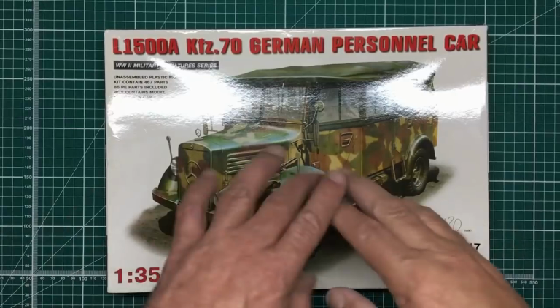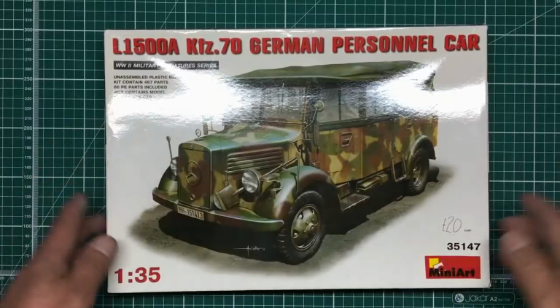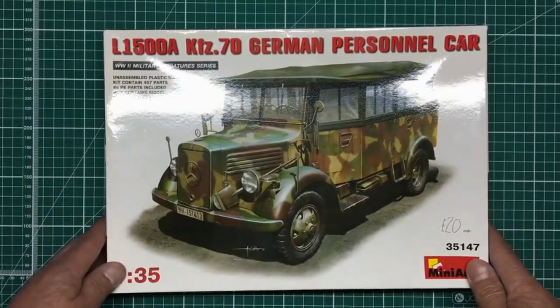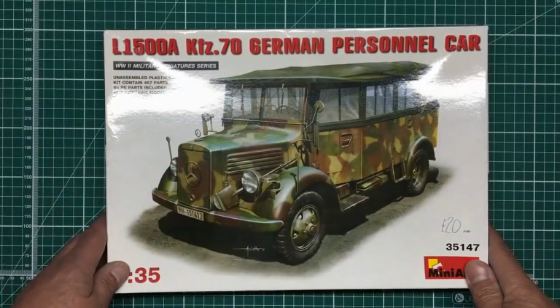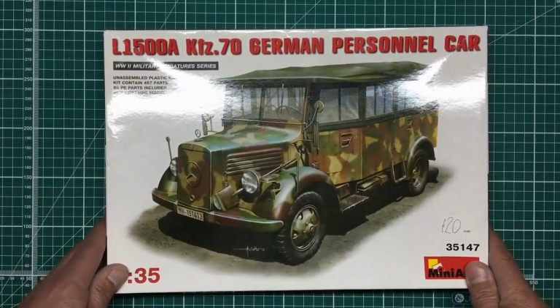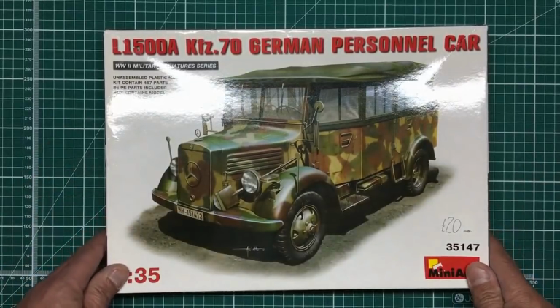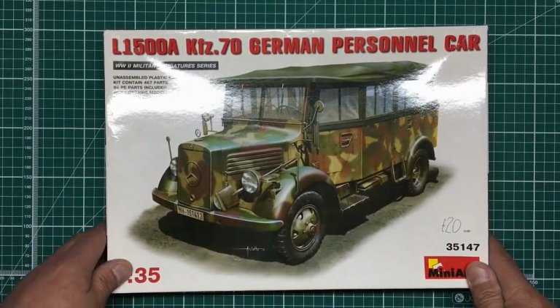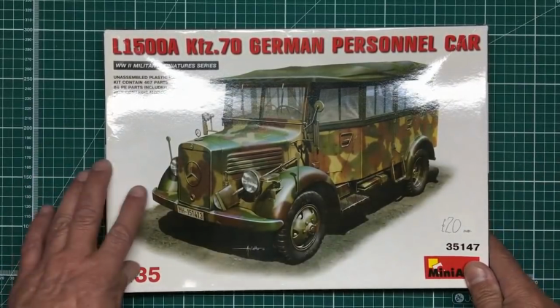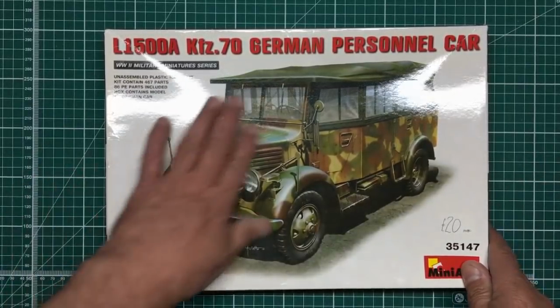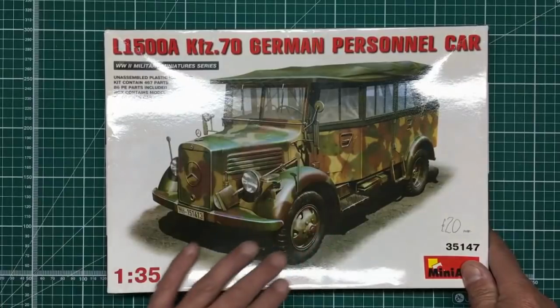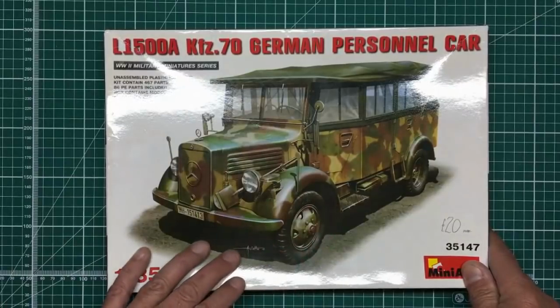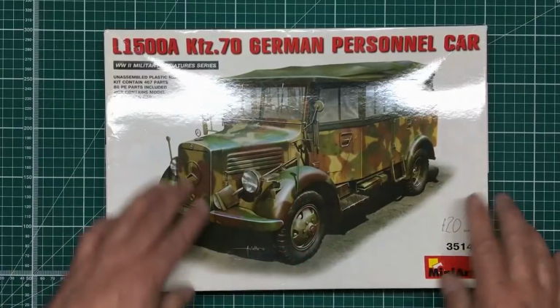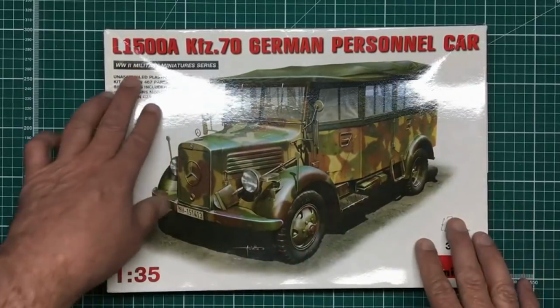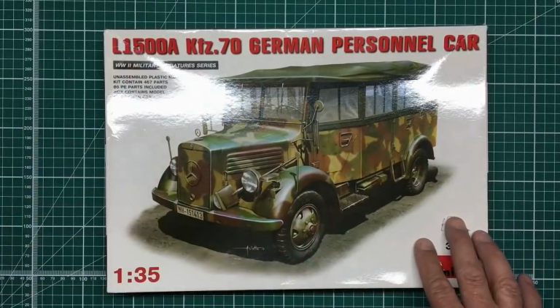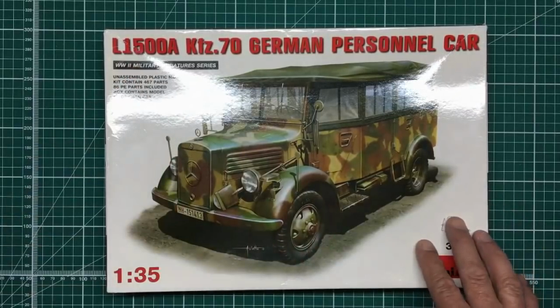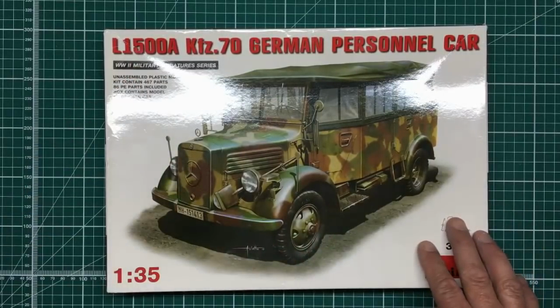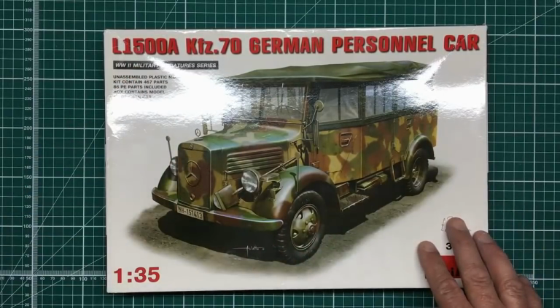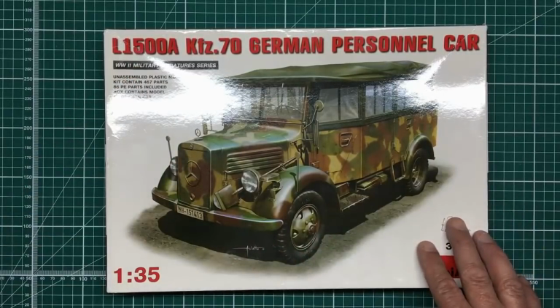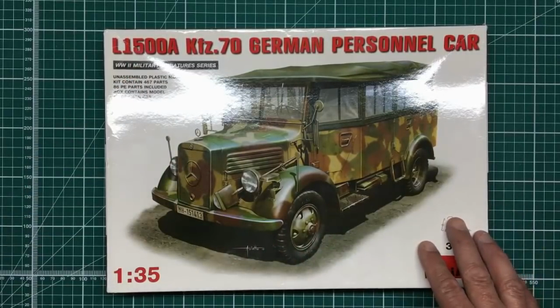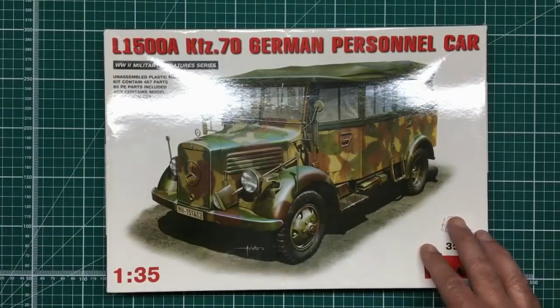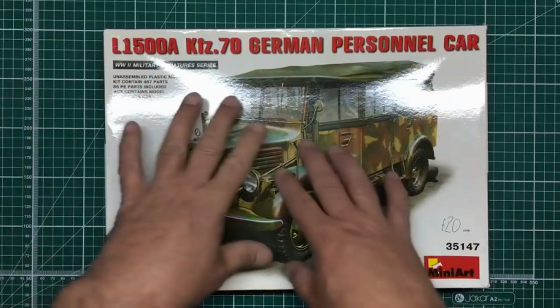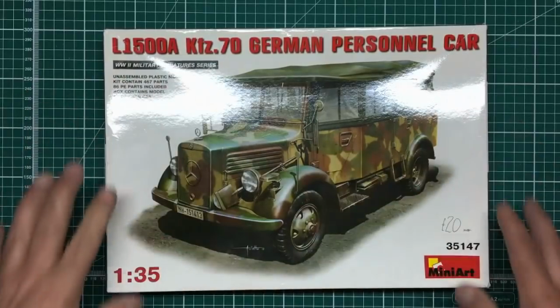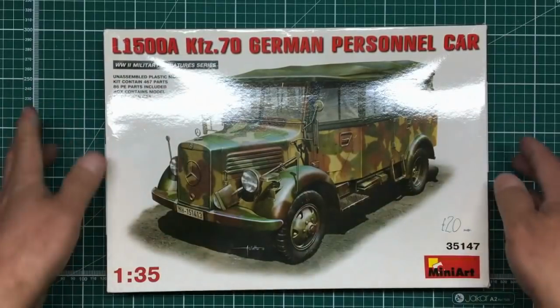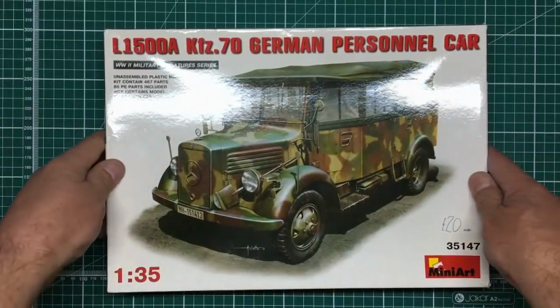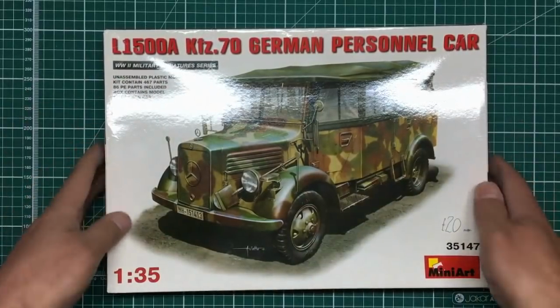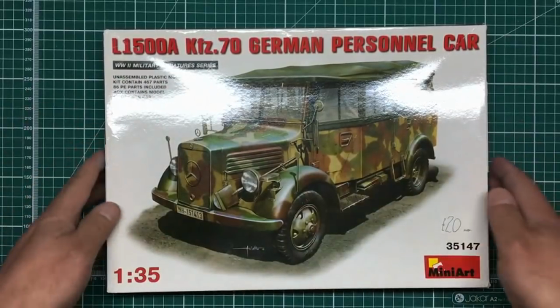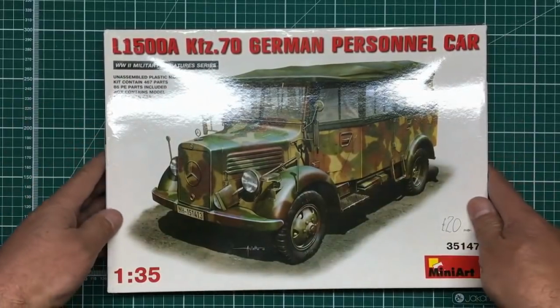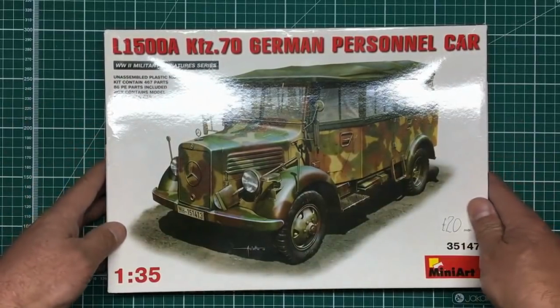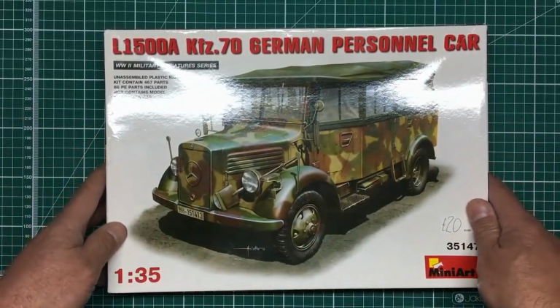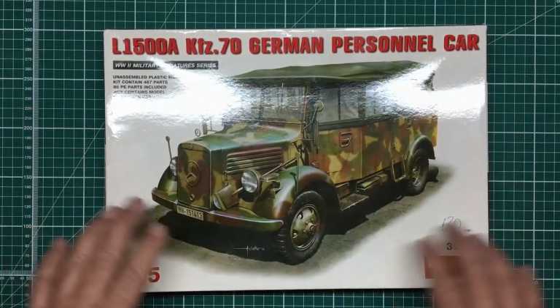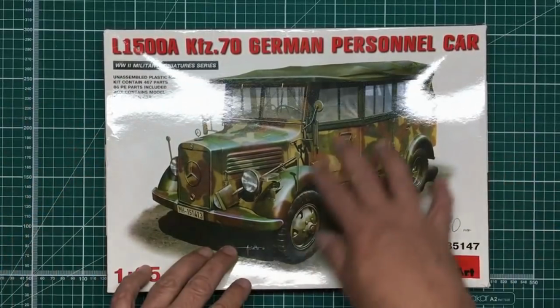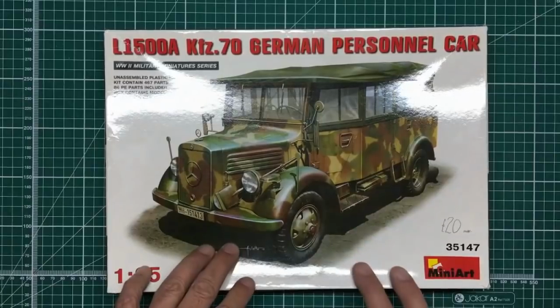Hey guys, welcome along to the channel, thanks for tuning in. Another review for you today, and back to a World War Two military vehicle. I thought maybe you all wanted to get back to the old military stuff. This is actually a soft skin.